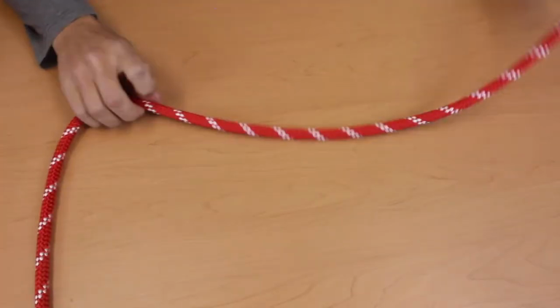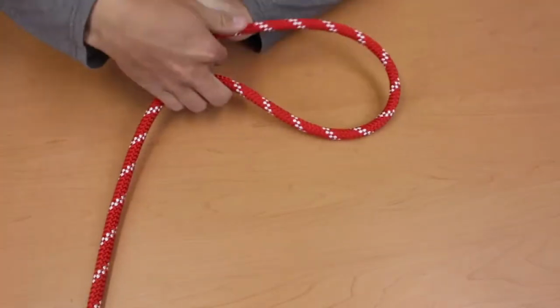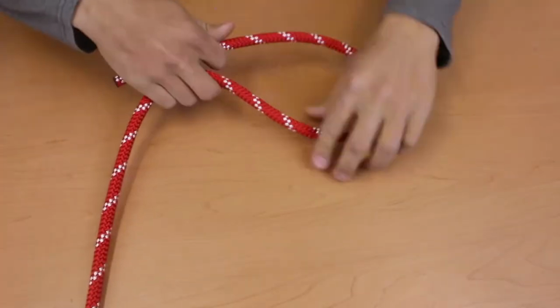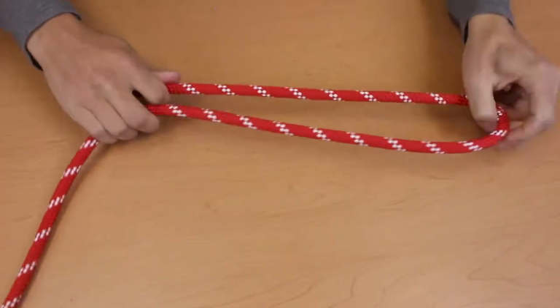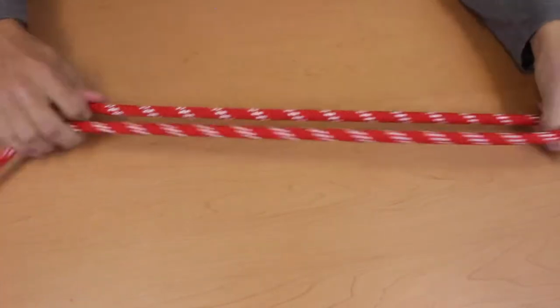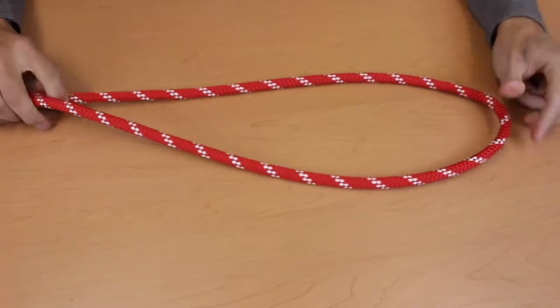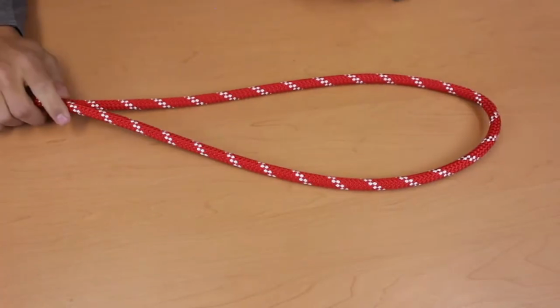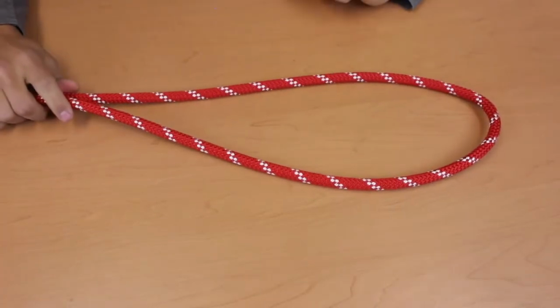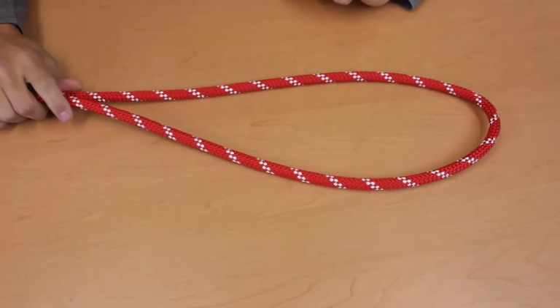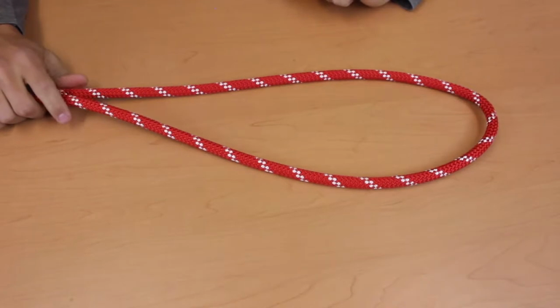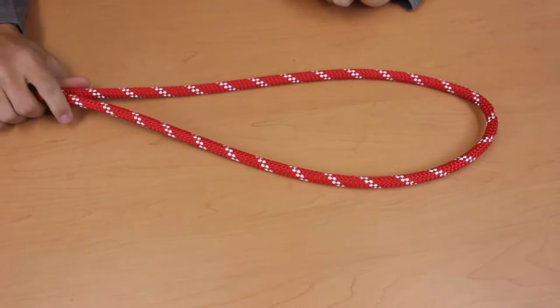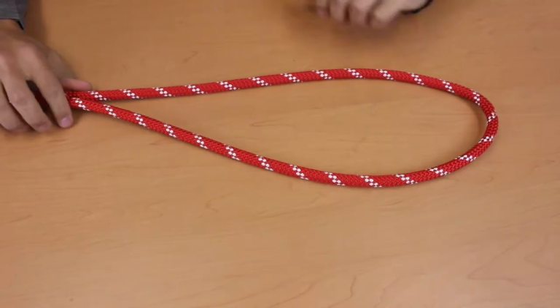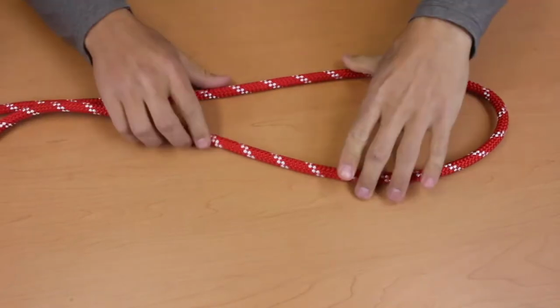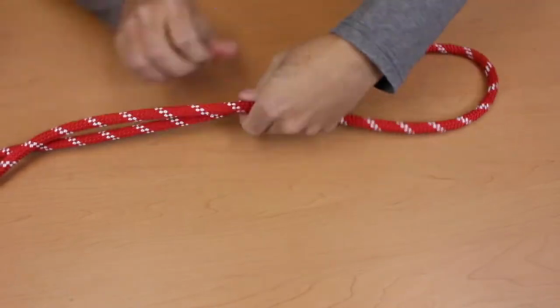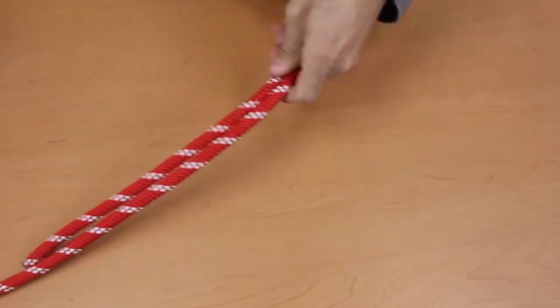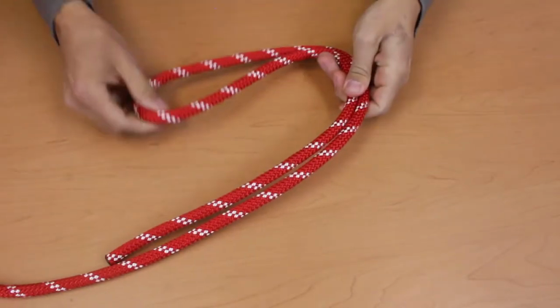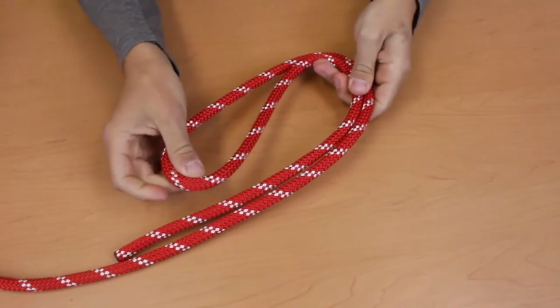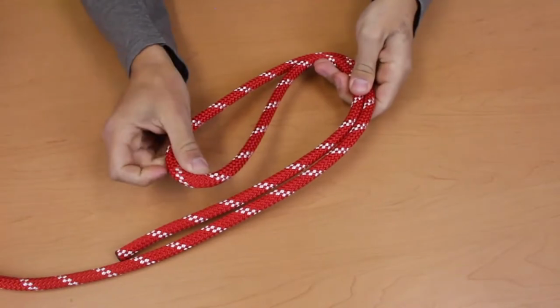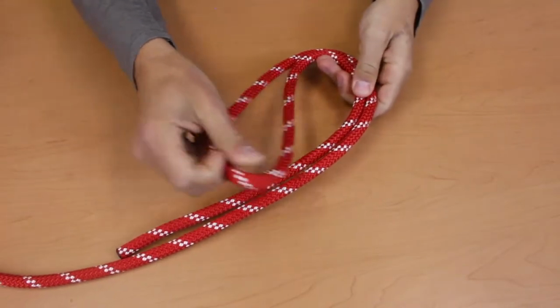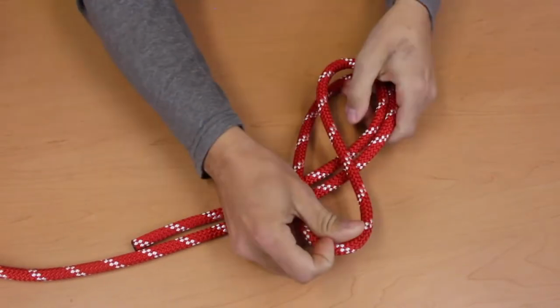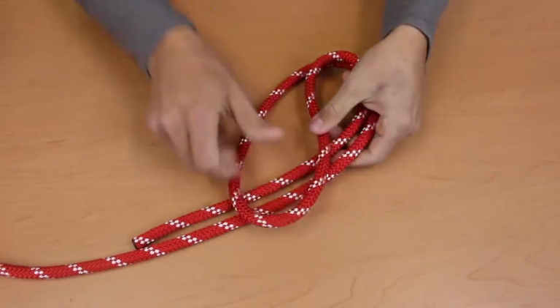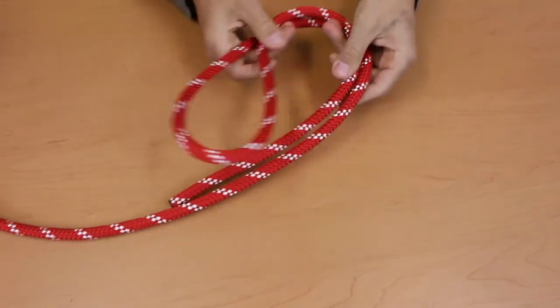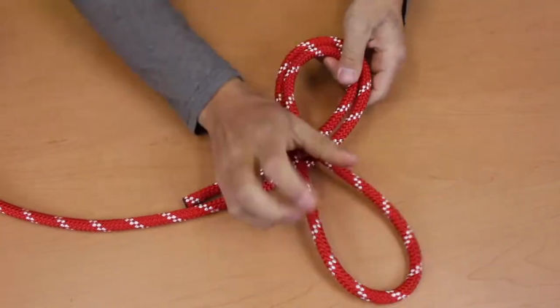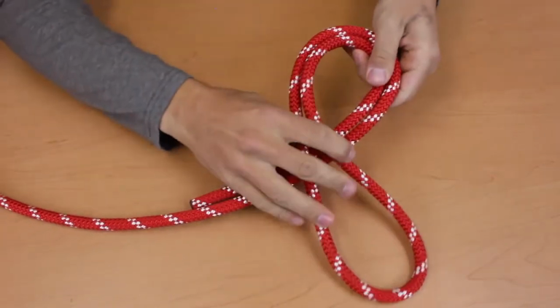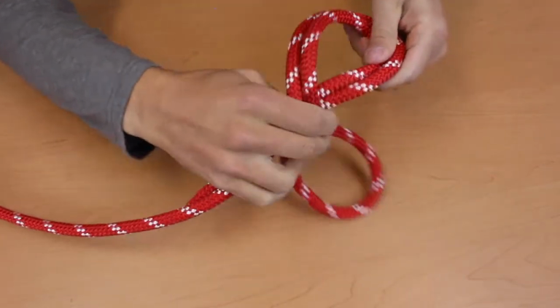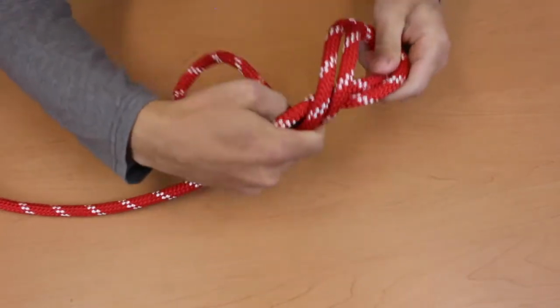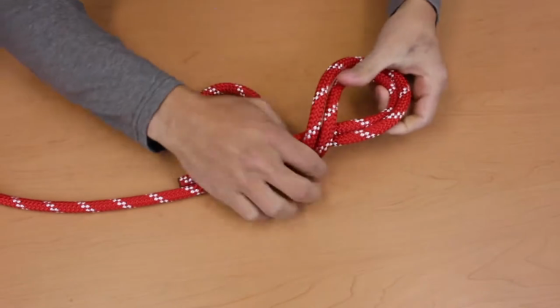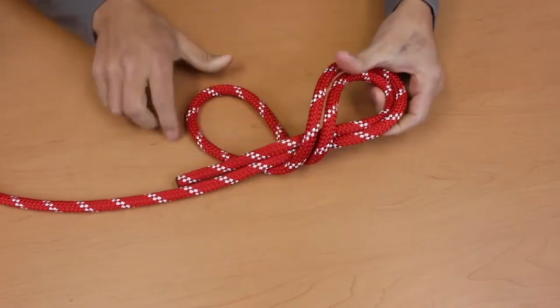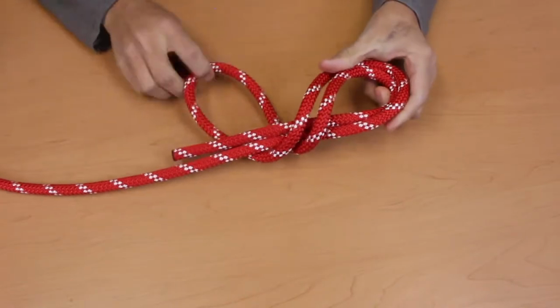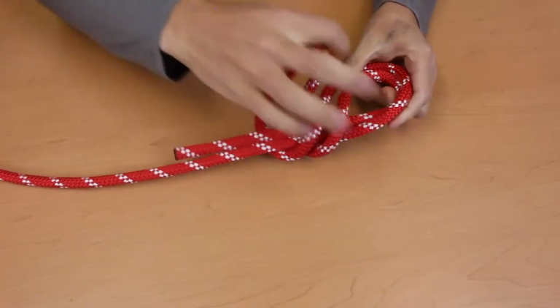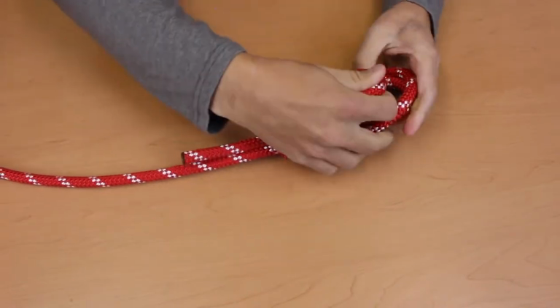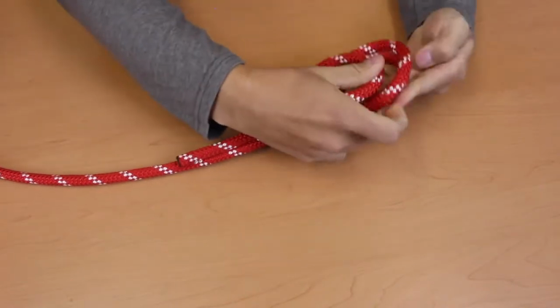Now tie a figure eight on this loop. Here's the snowman. Give that snowman a scarf and punch him in the face.